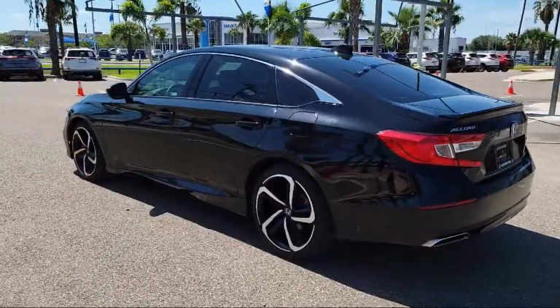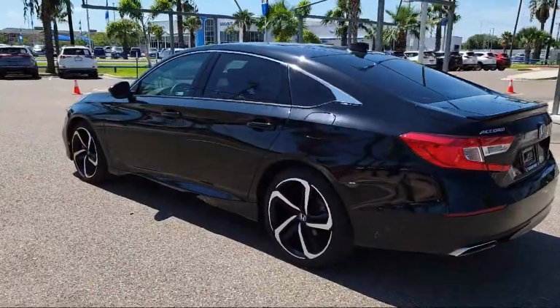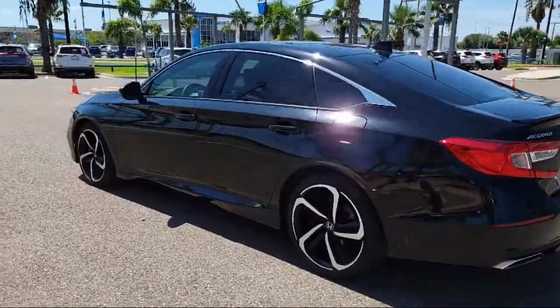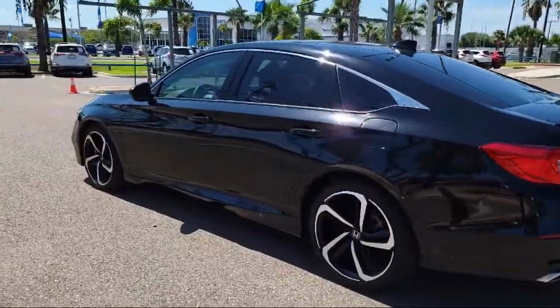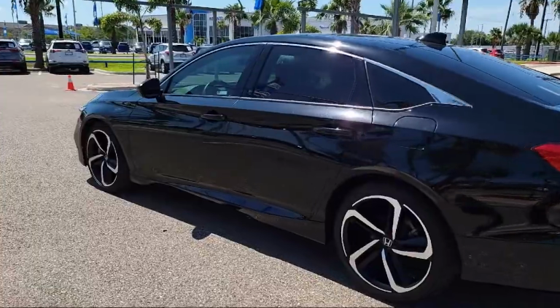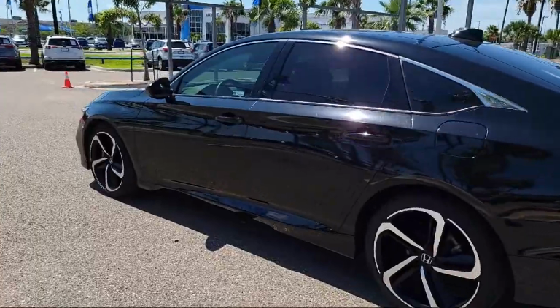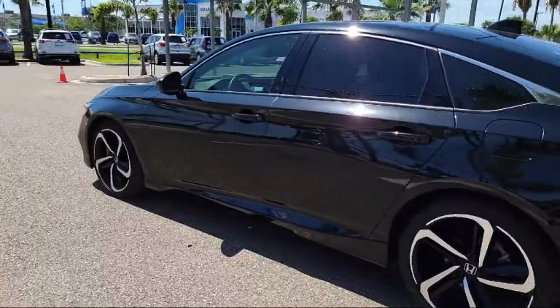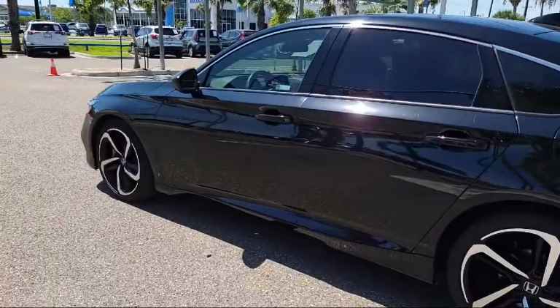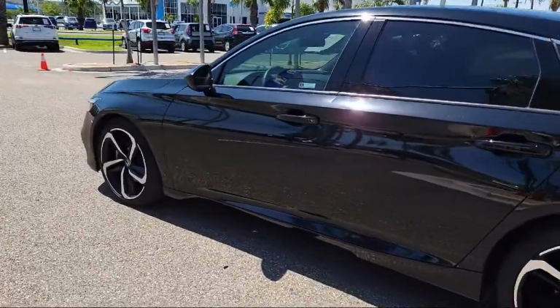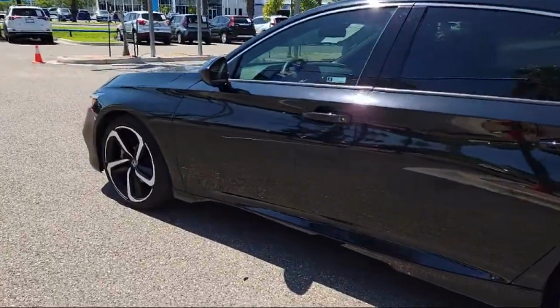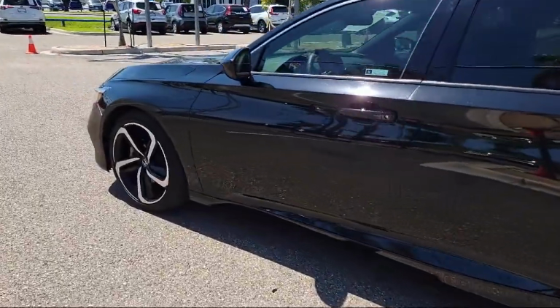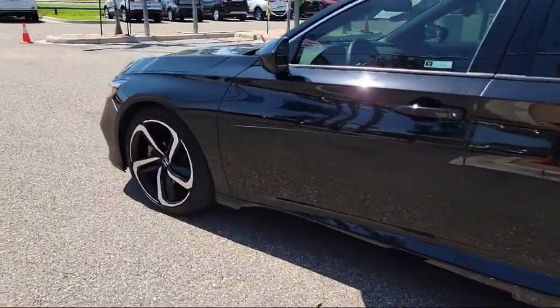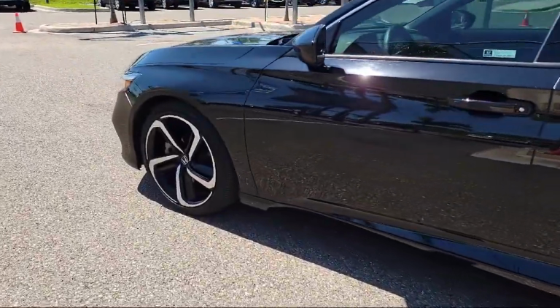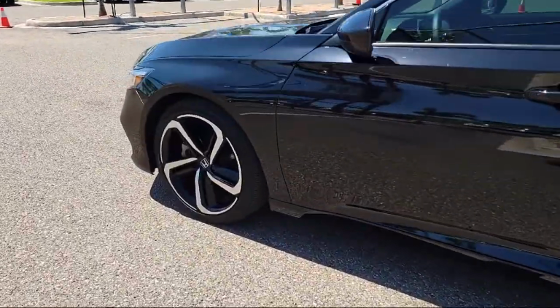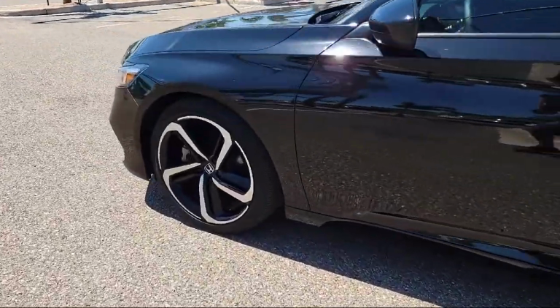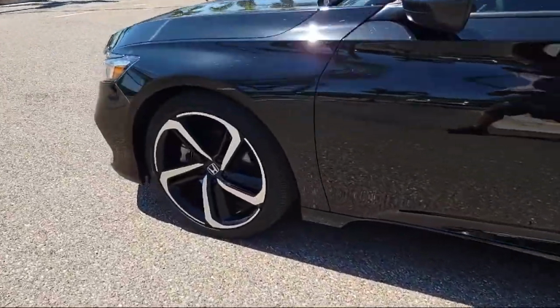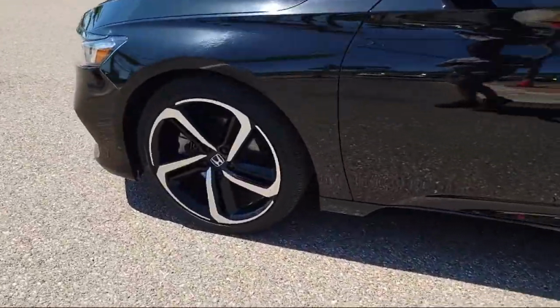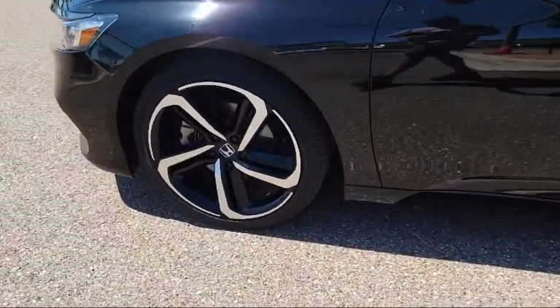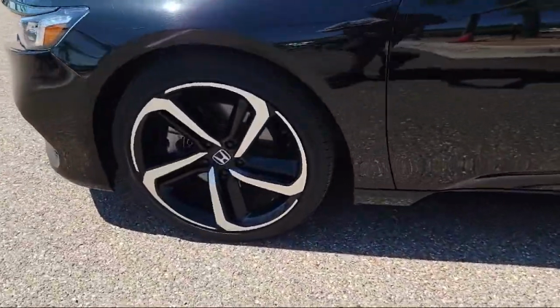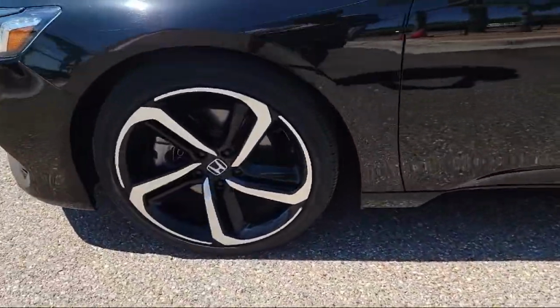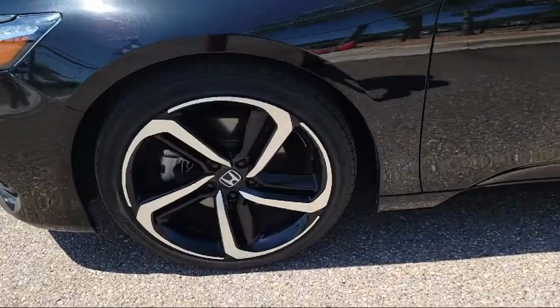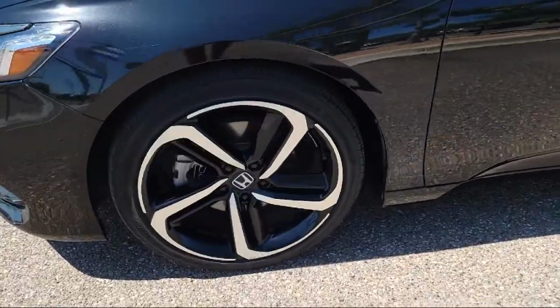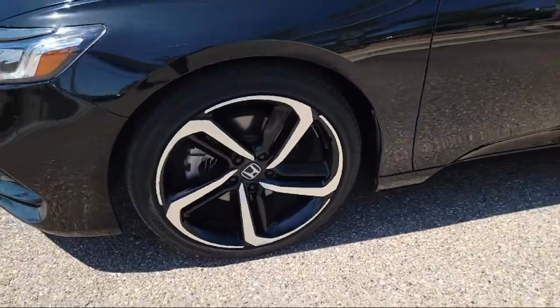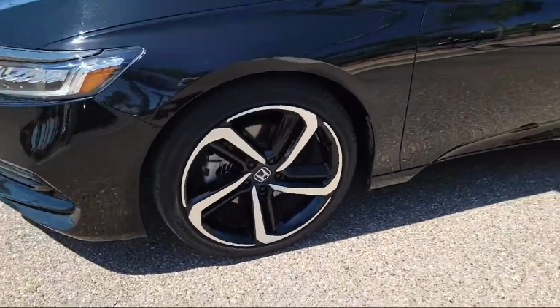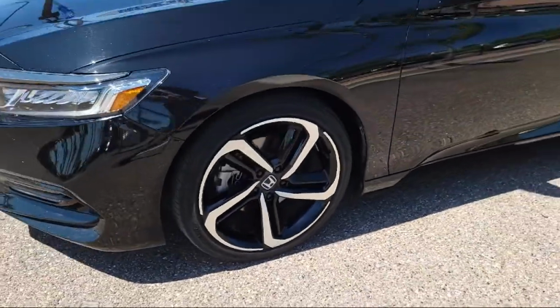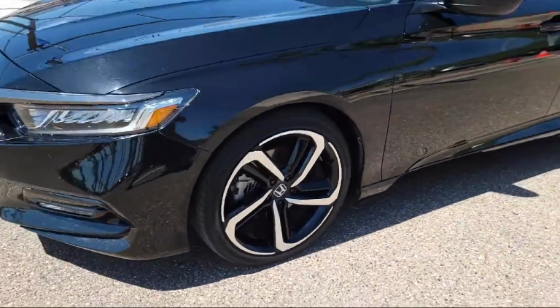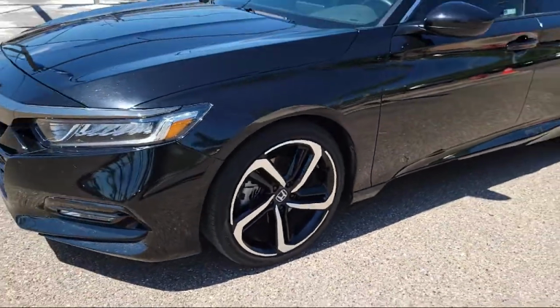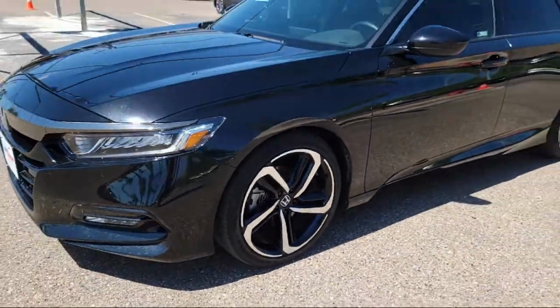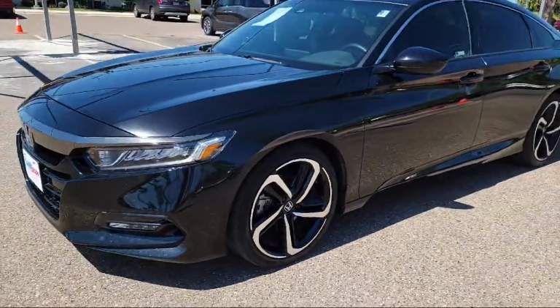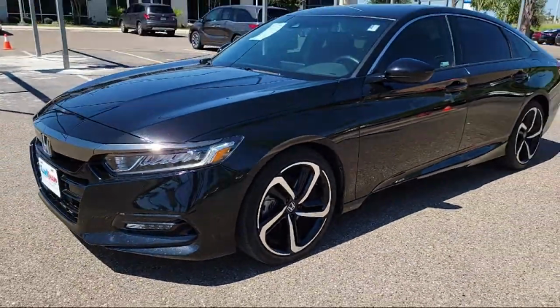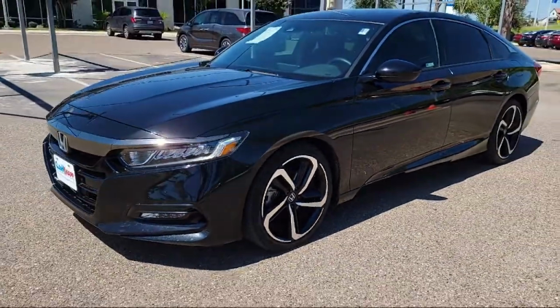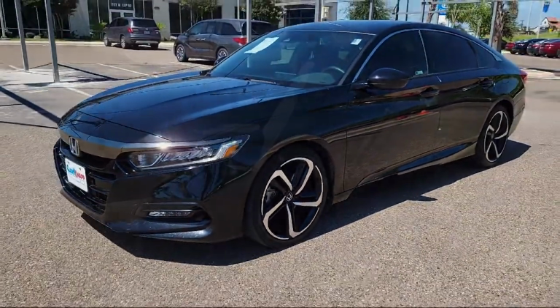It features dual front side impact airbags, rear view camera, fully automatic headlights, and a rear spoiler, and has less than 30,000 miles on the odometer.